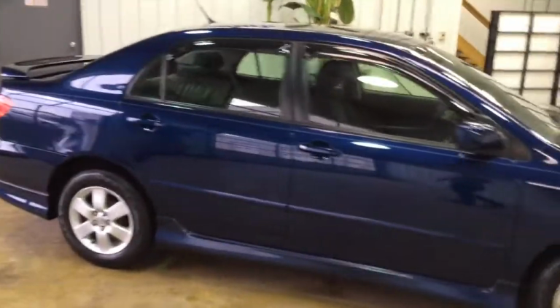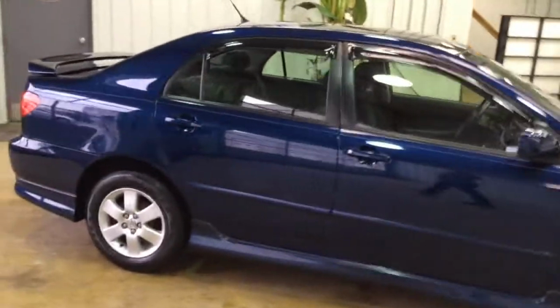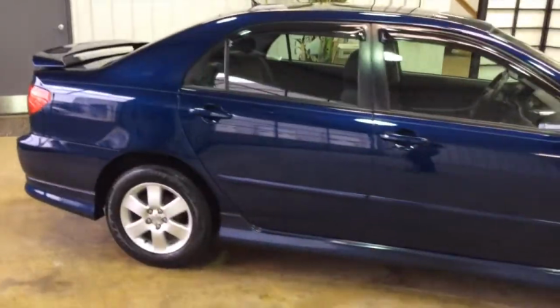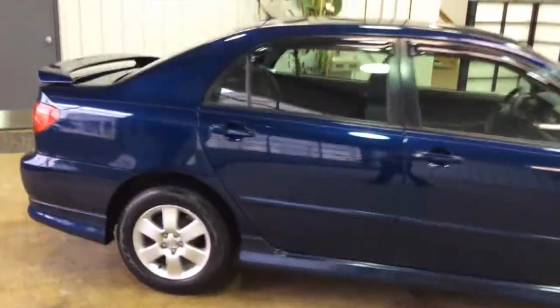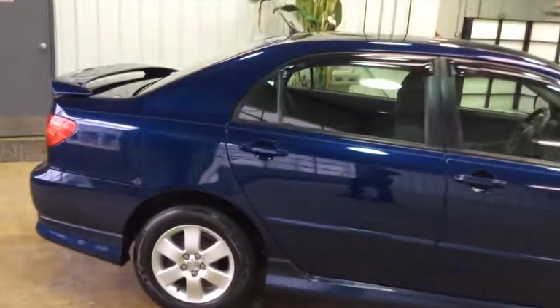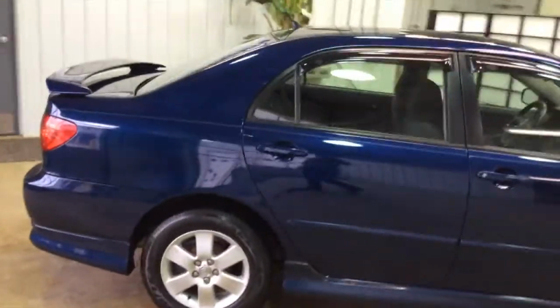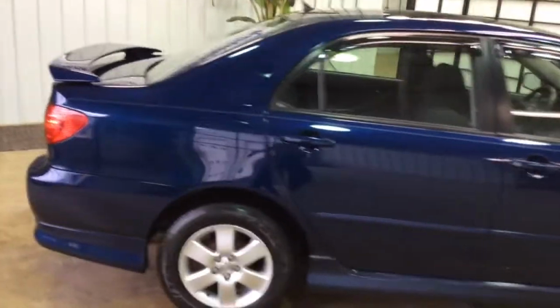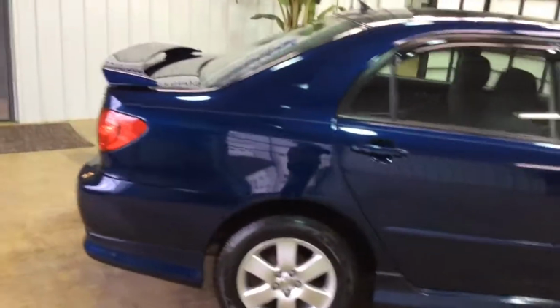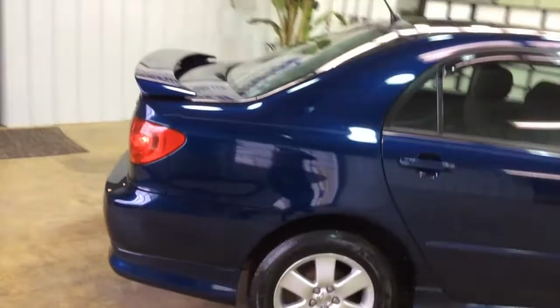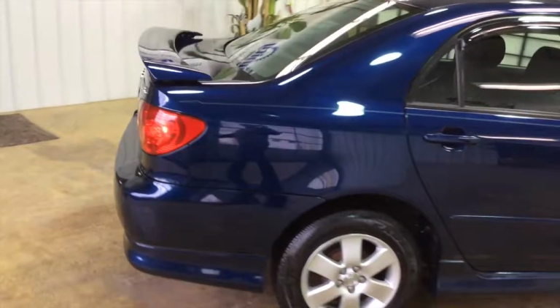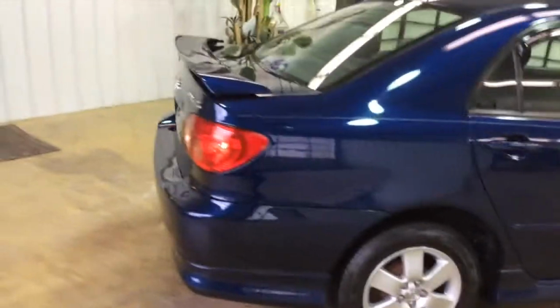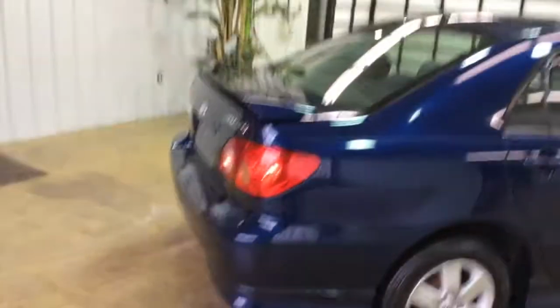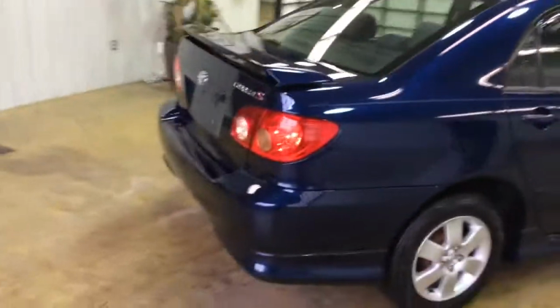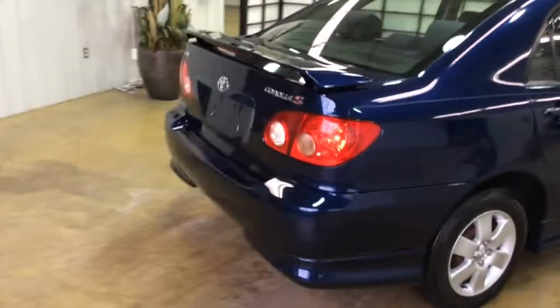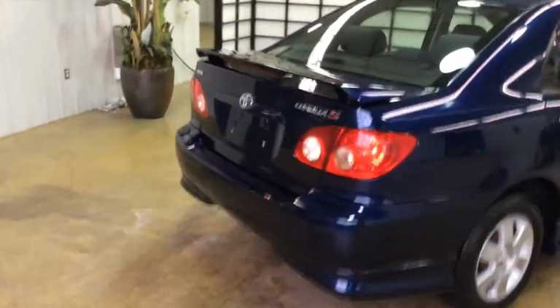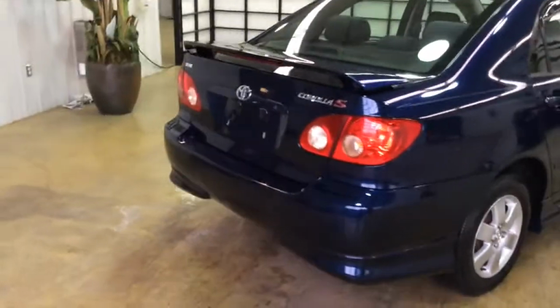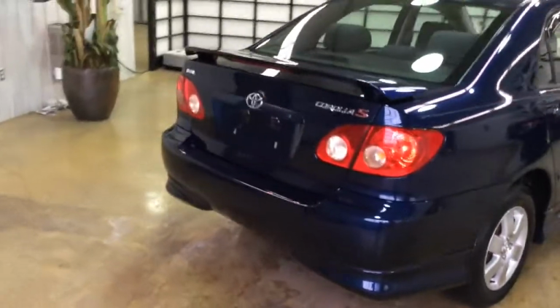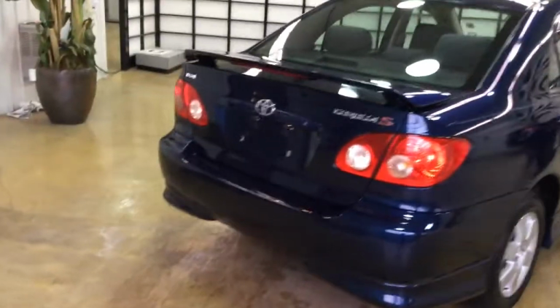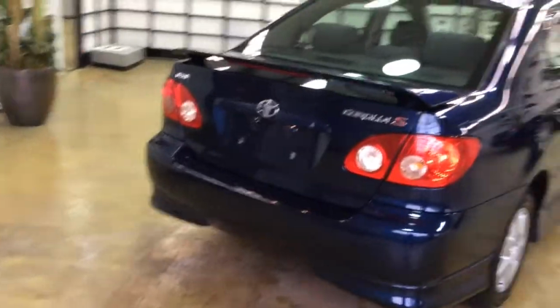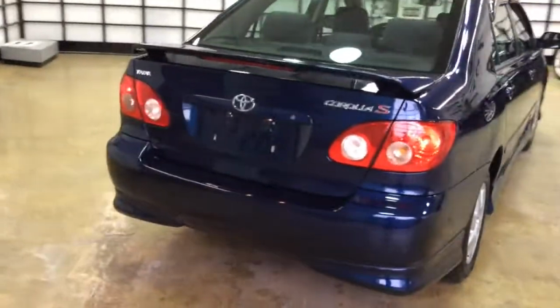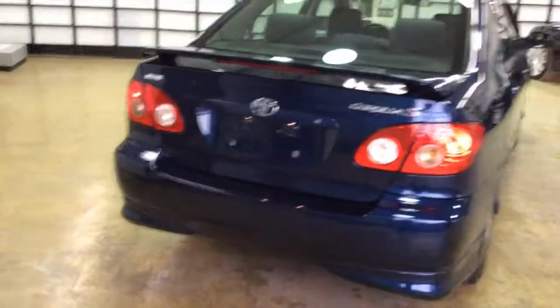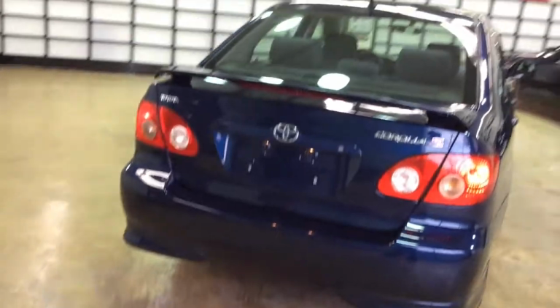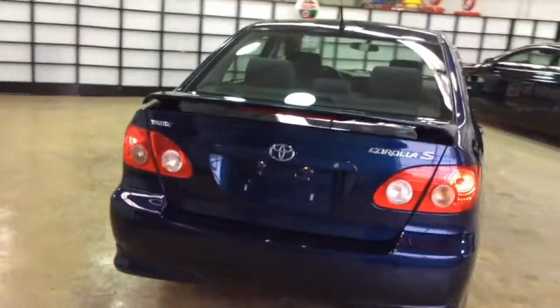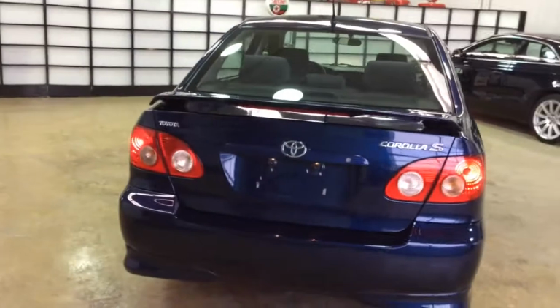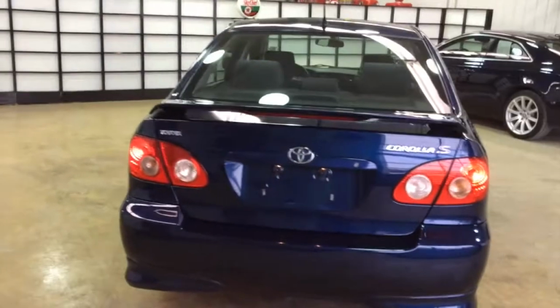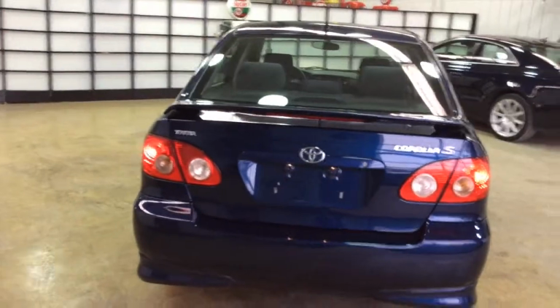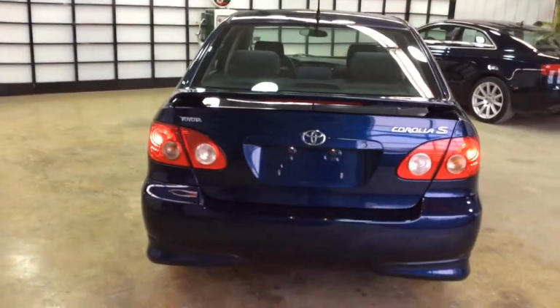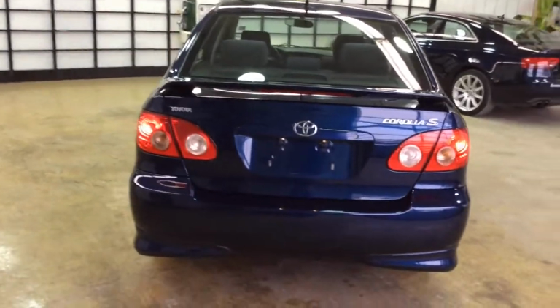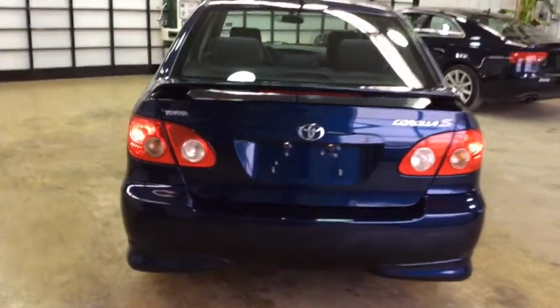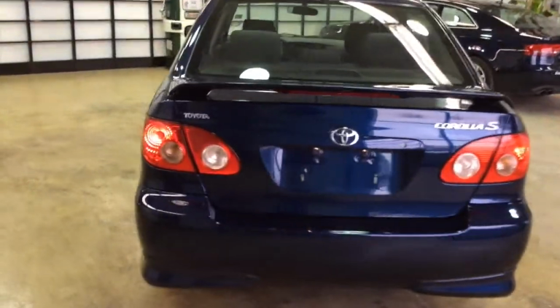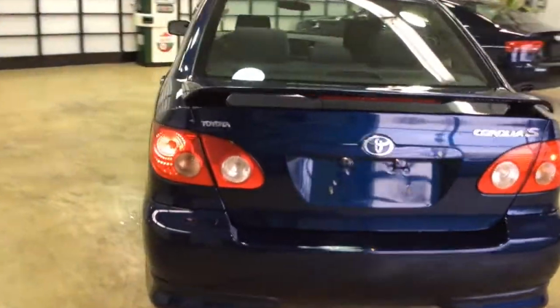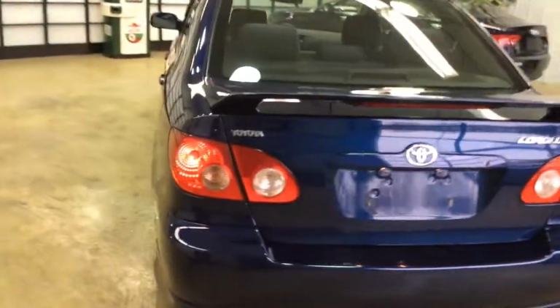This vehicle is powered by the 1.8L 4-cylinder engine and has a 4-speed automatic transmission. This has the S package, which includes the rear spoiler and the ground effects on the front and rear bumpers and on the side sills.